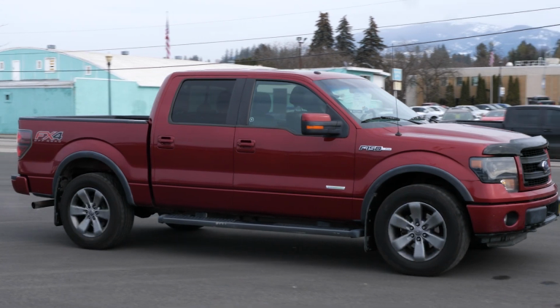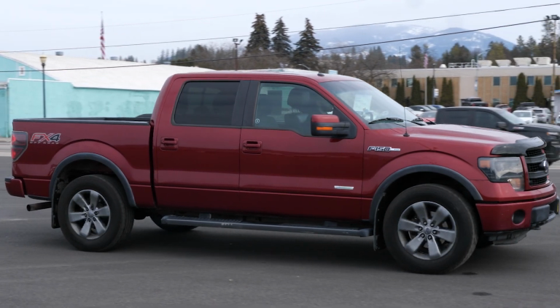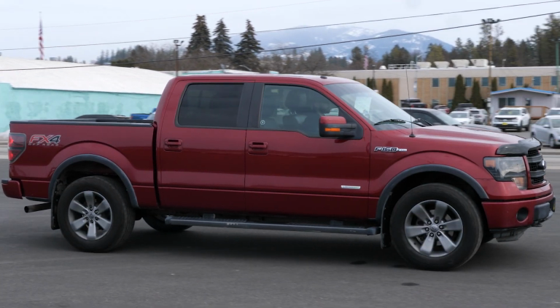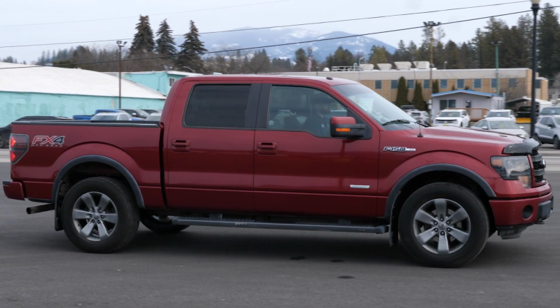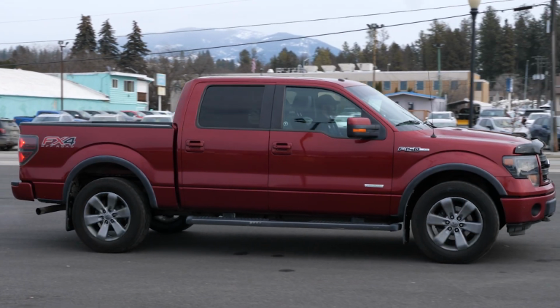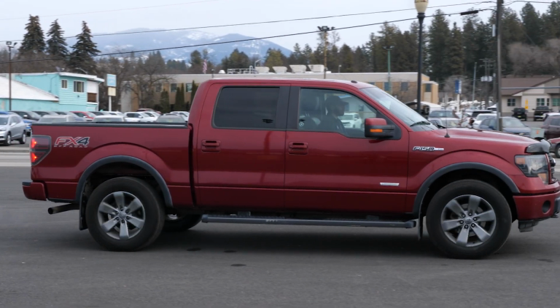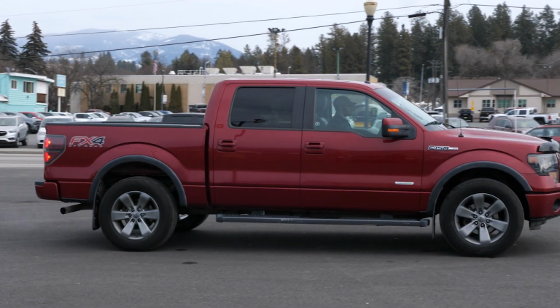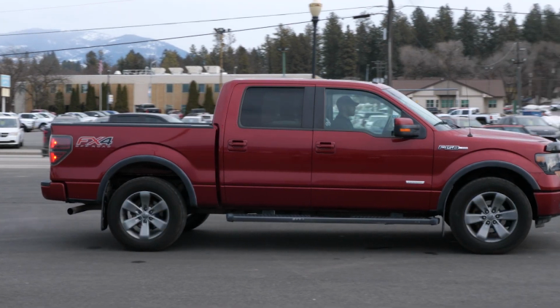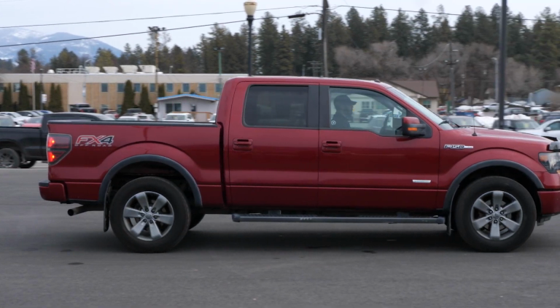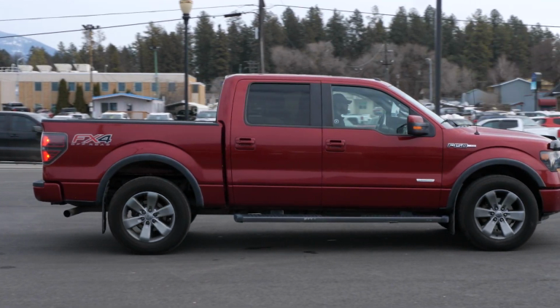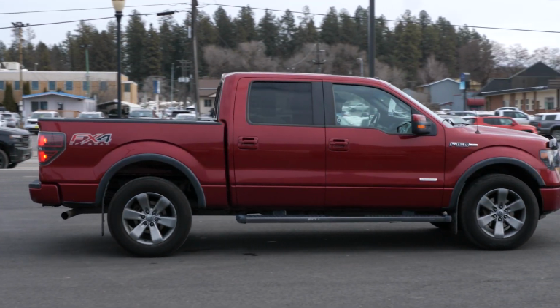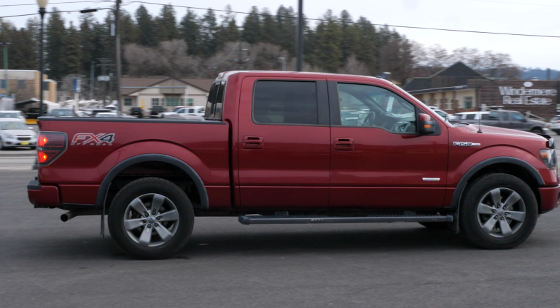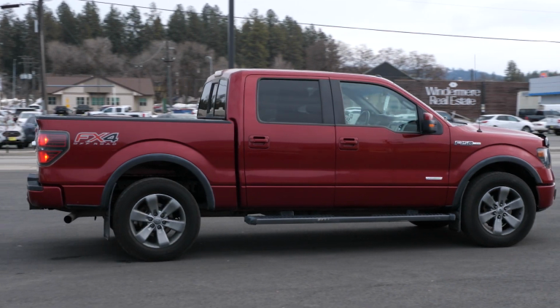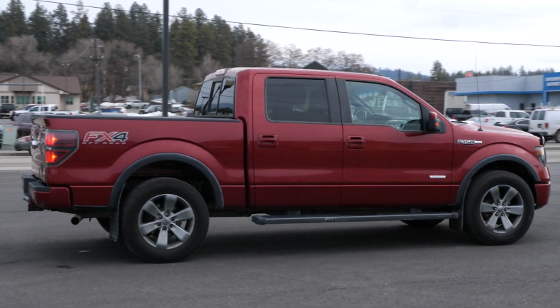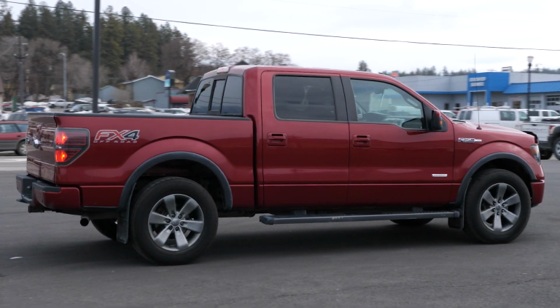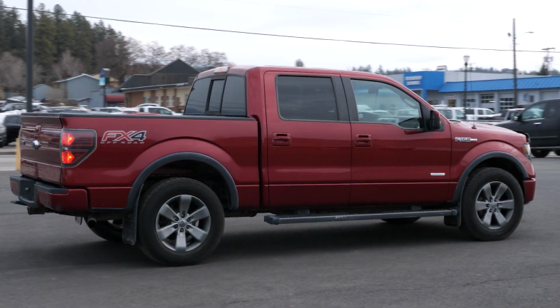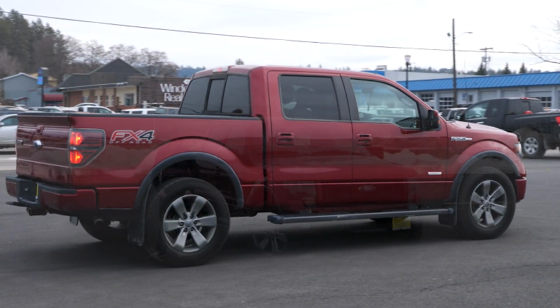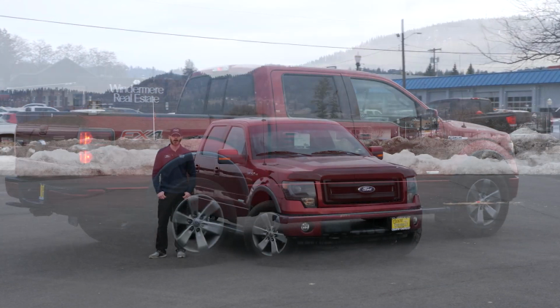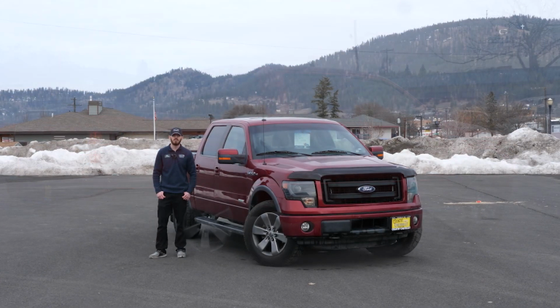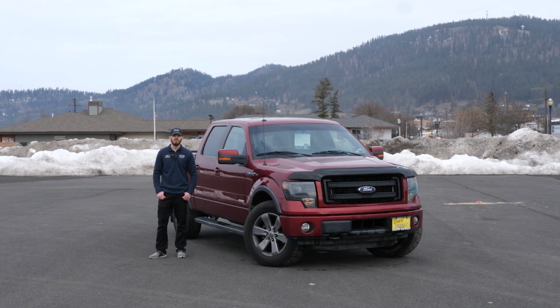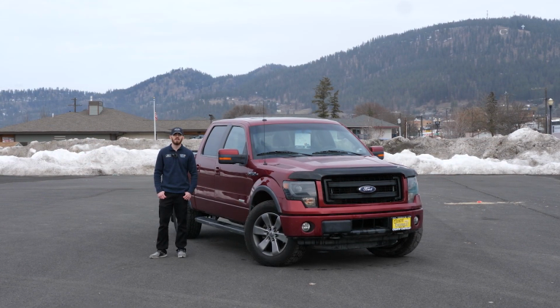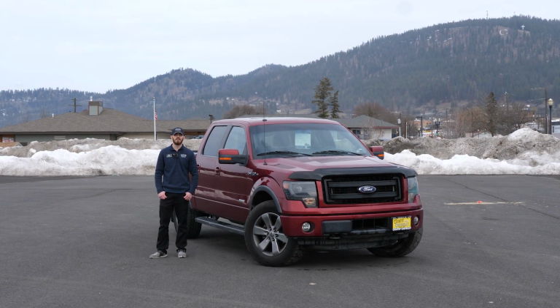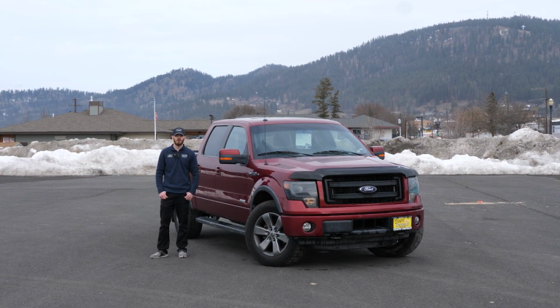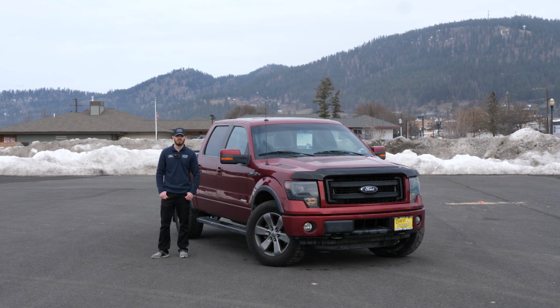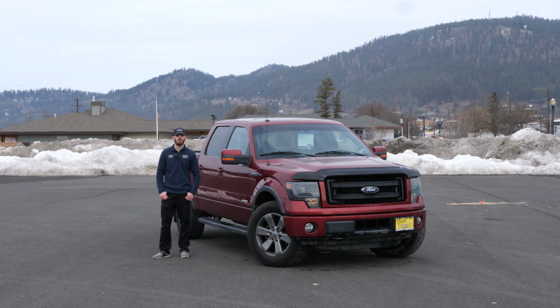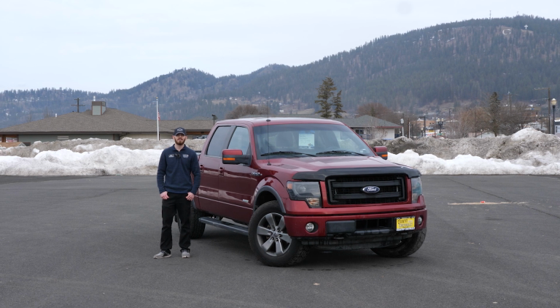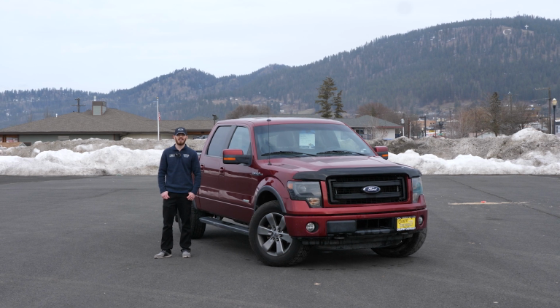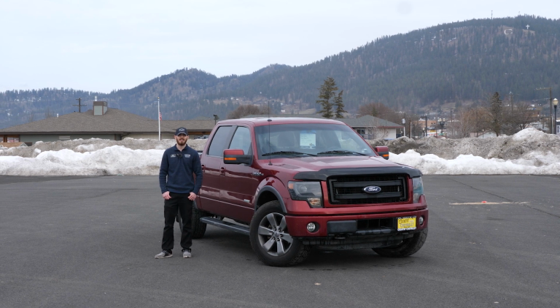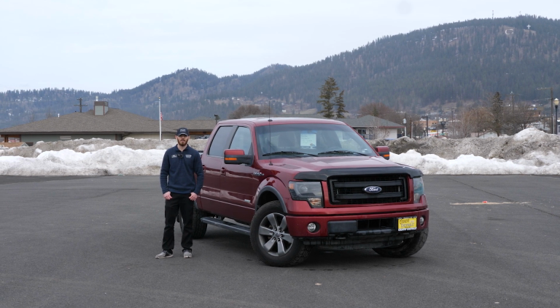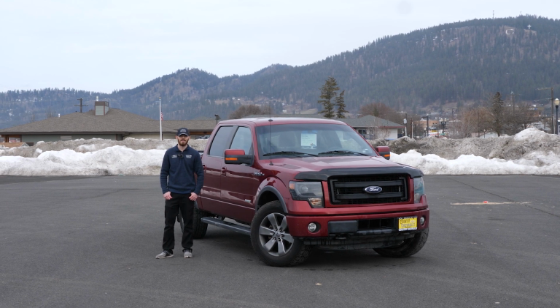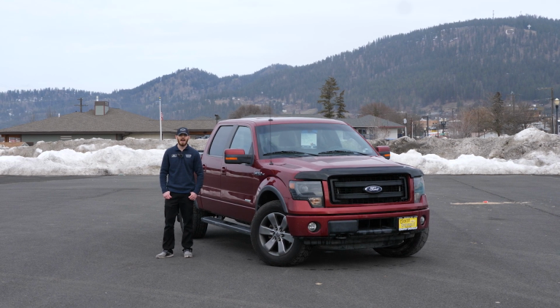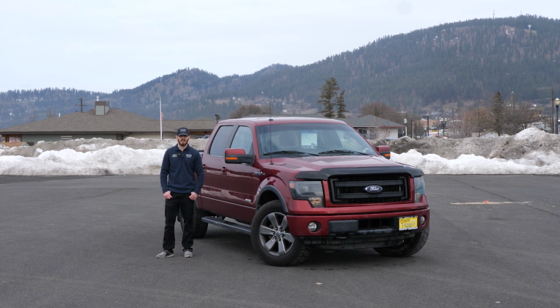We offer a mobile test drive and we can bring this truck straight to your front door. We also offer free delivery out to 500 miles. So if this truck interests you, please give me a call at 208-284-6889 and I'll get right with you. Have a blessed day.